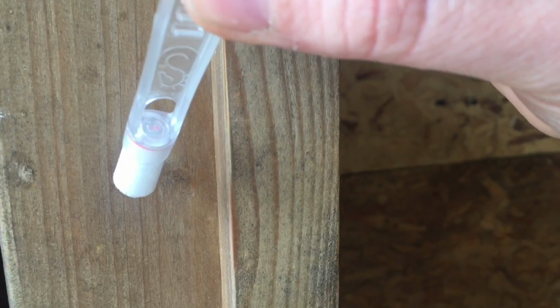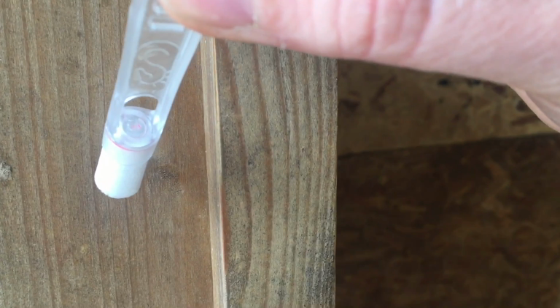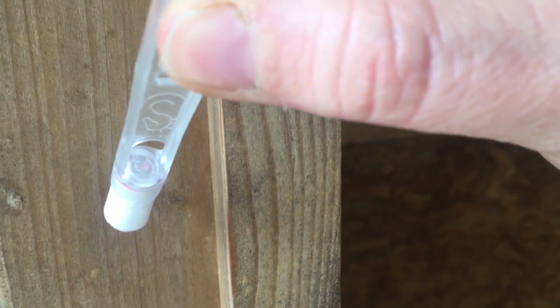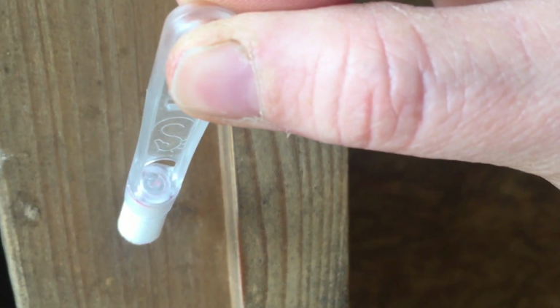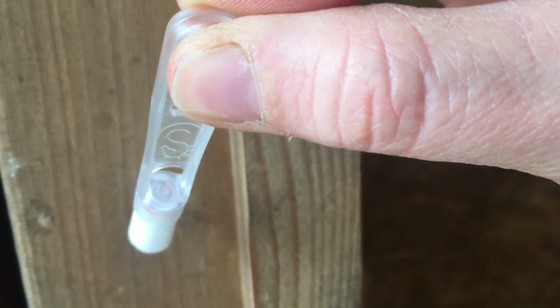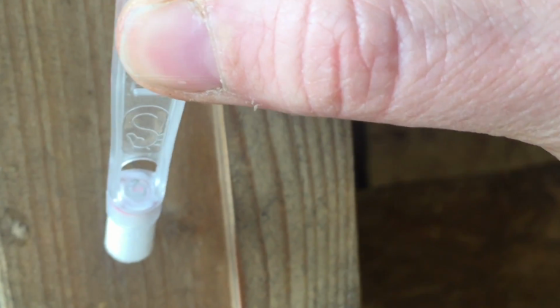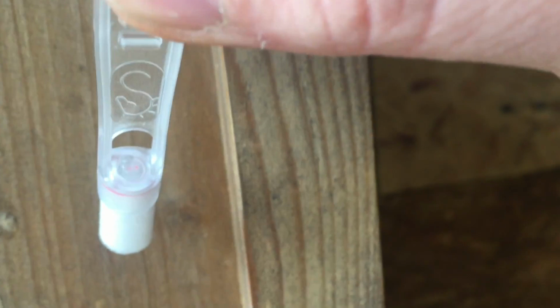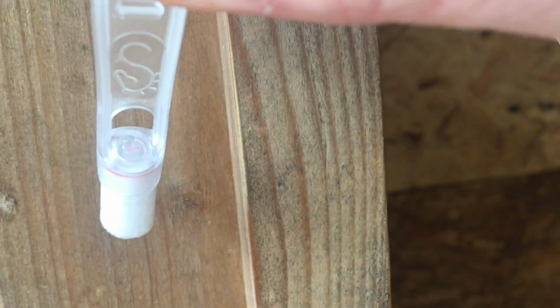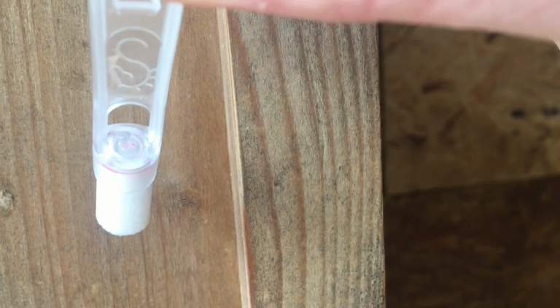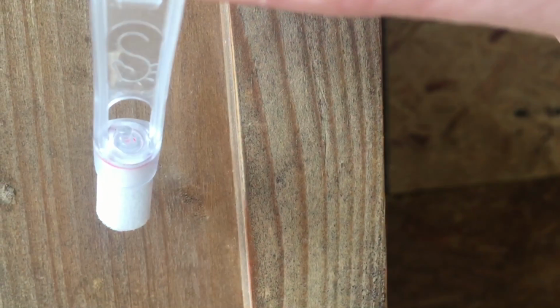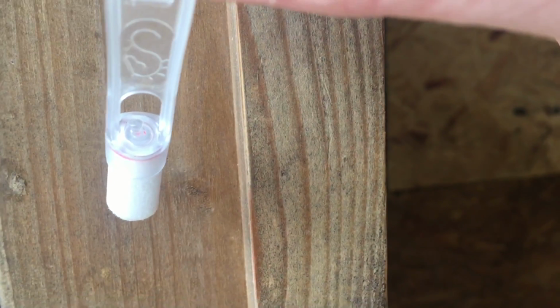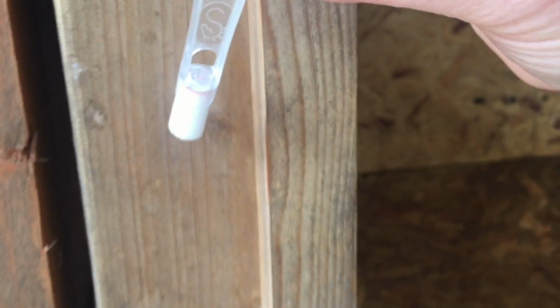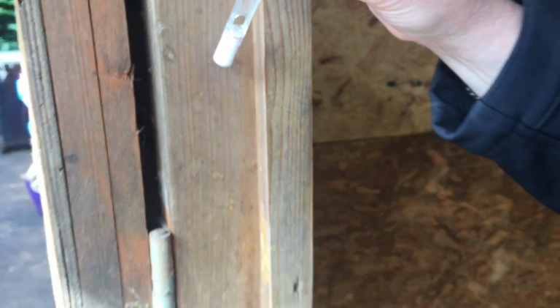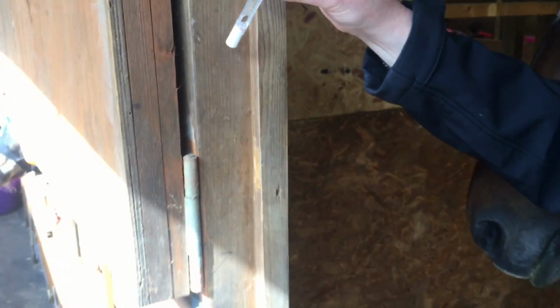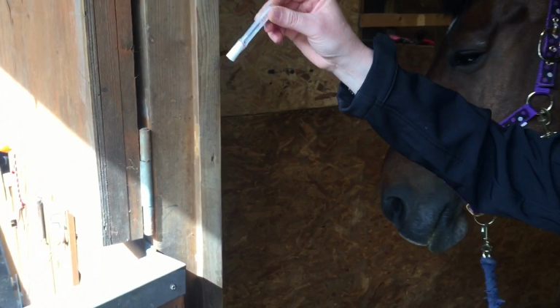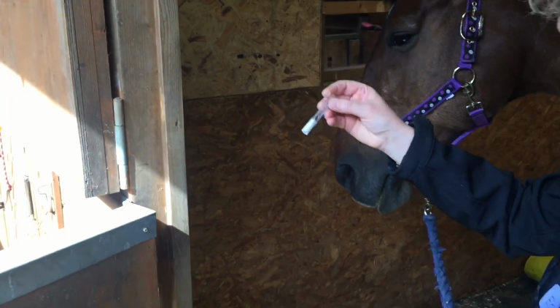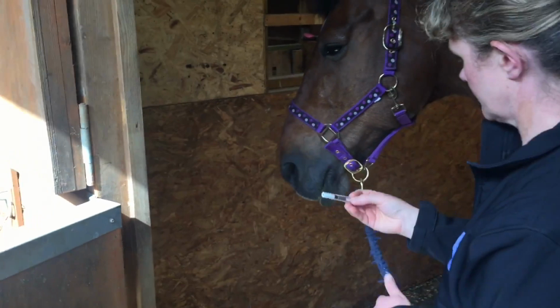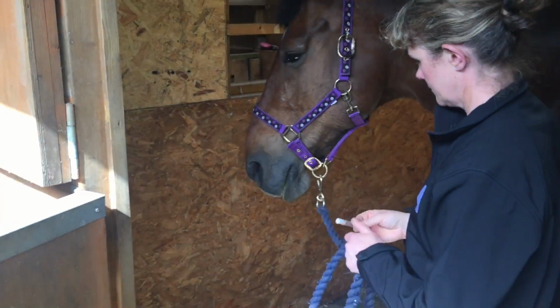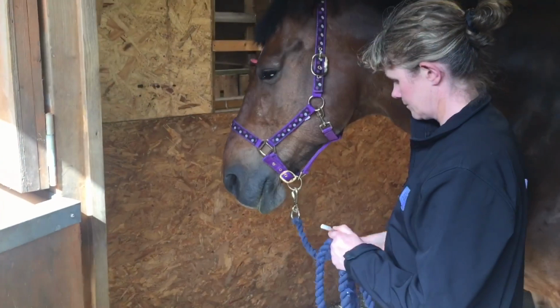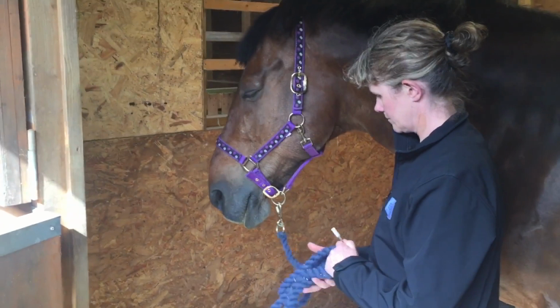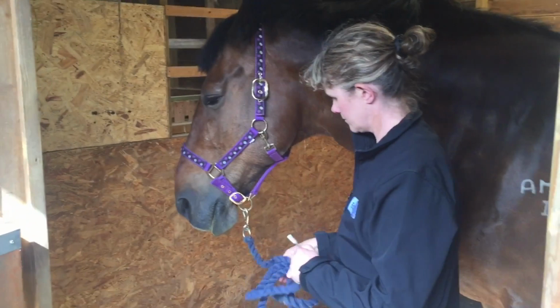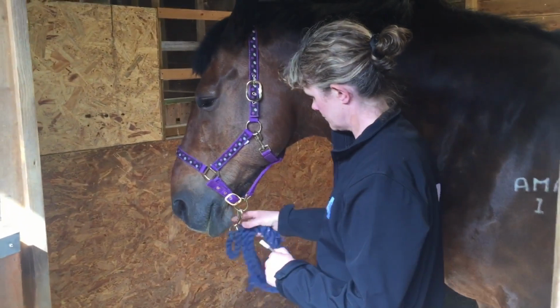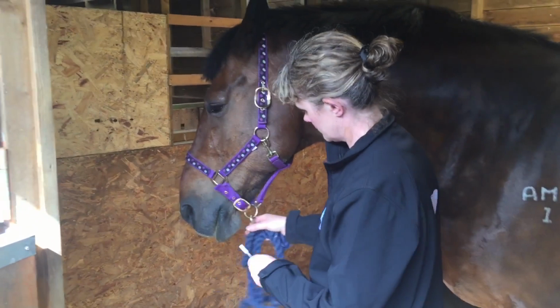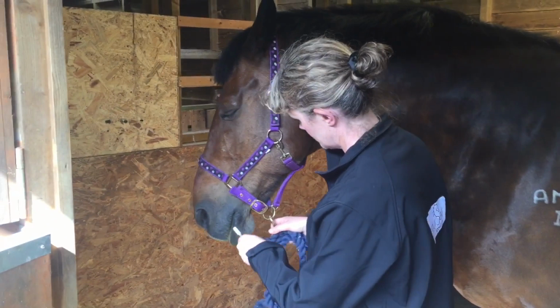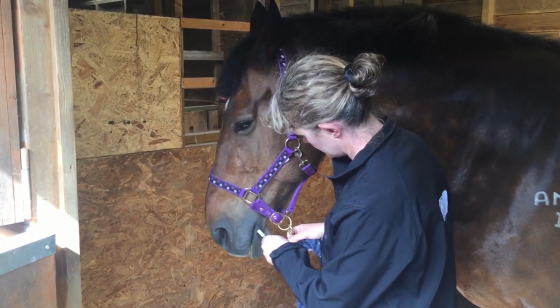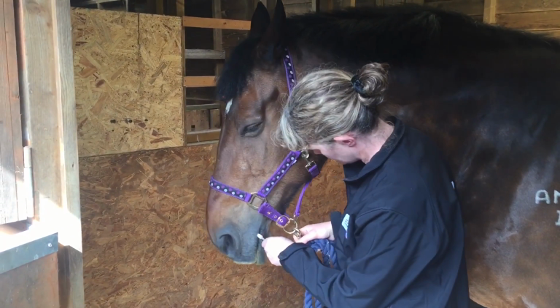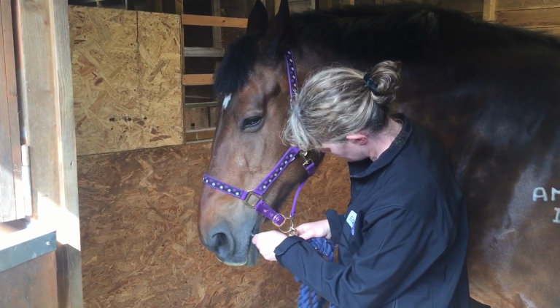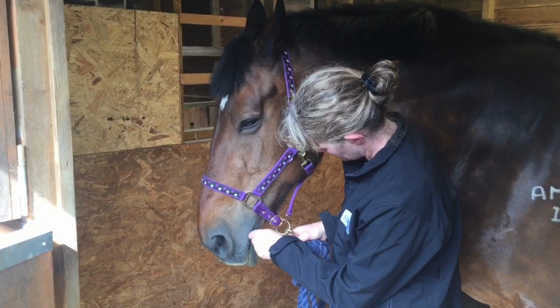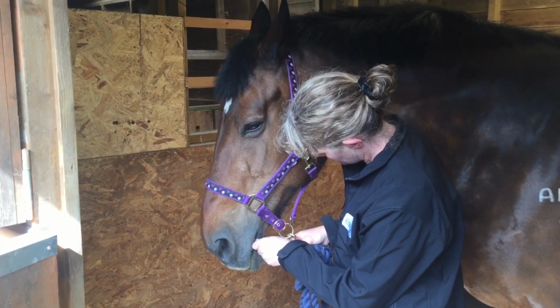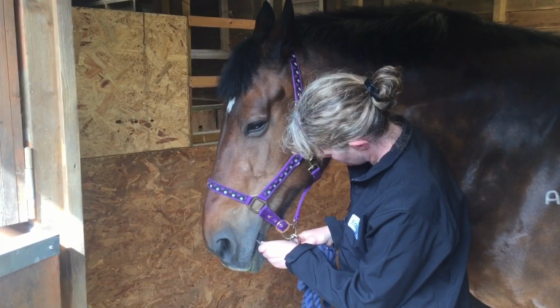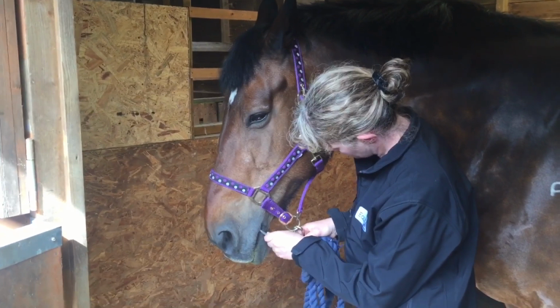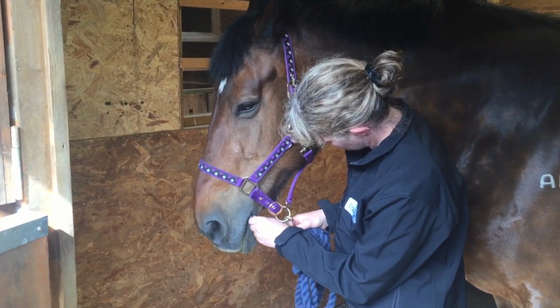At the start of sampling the colour change indicator is white. Holding the ridged plastic end, the swab is inserted in the side of the mouth through the interdental space between the front and back teeth and on top of the tongue.